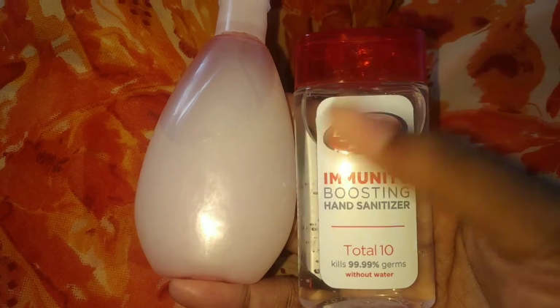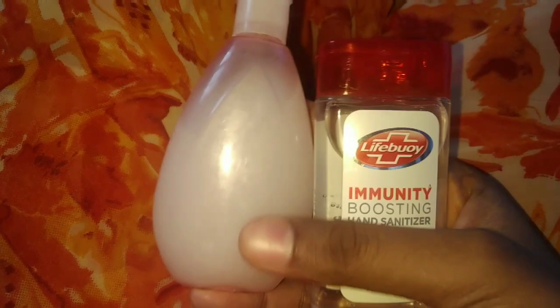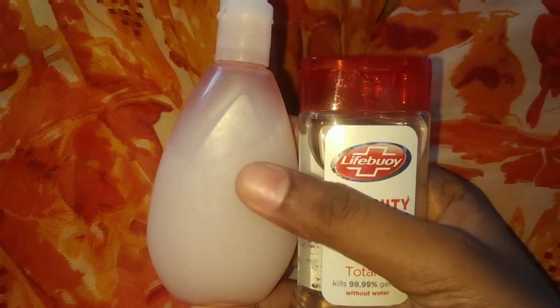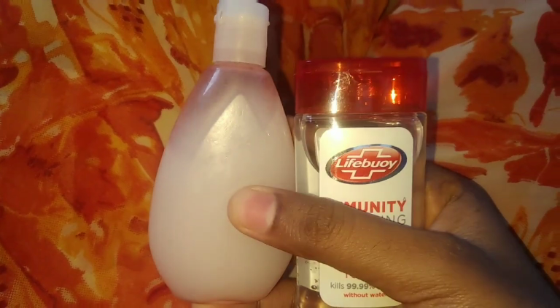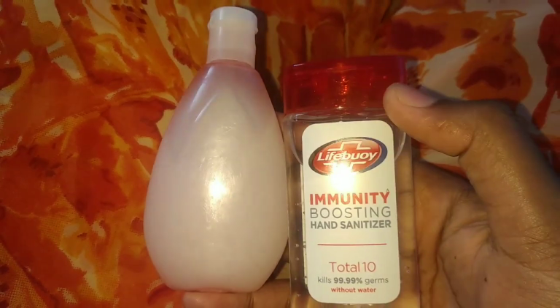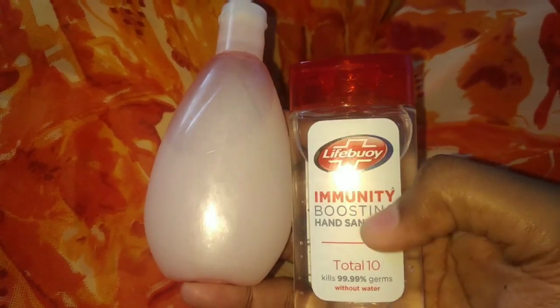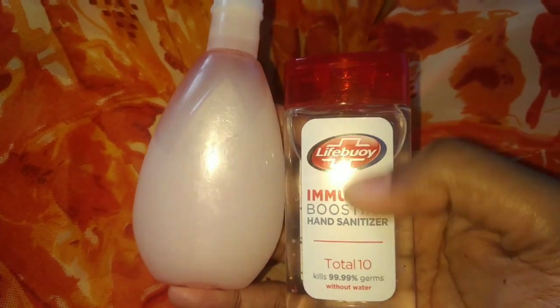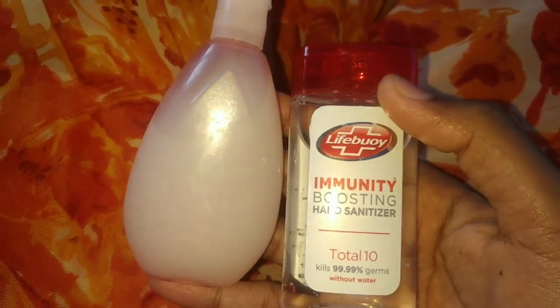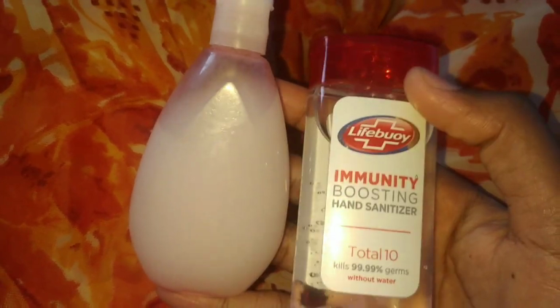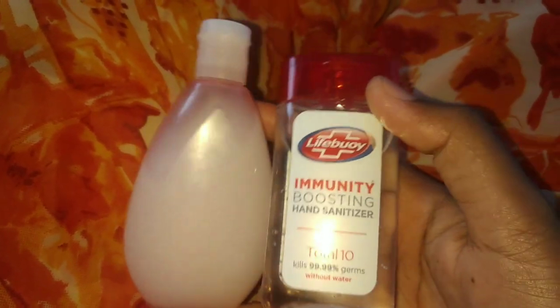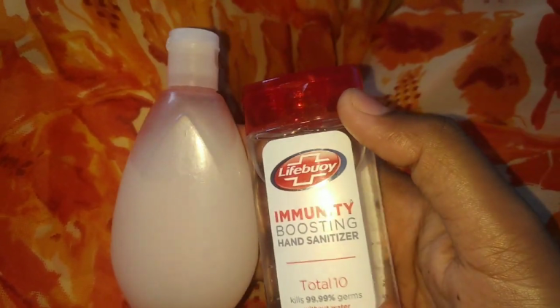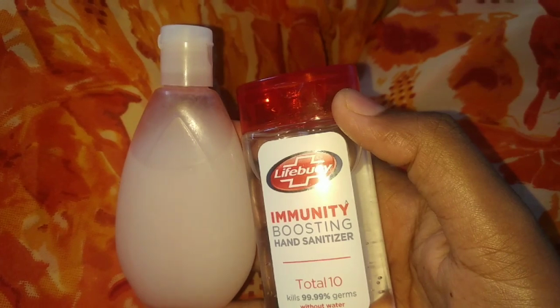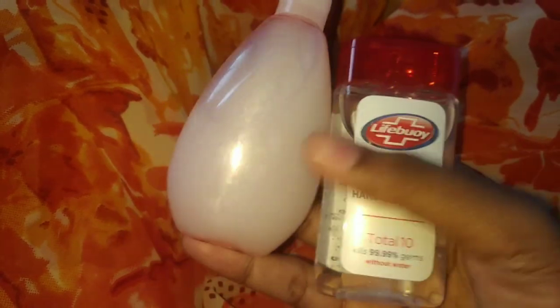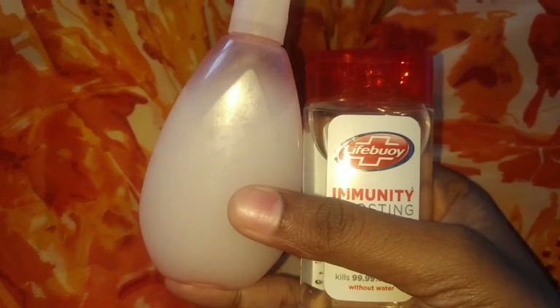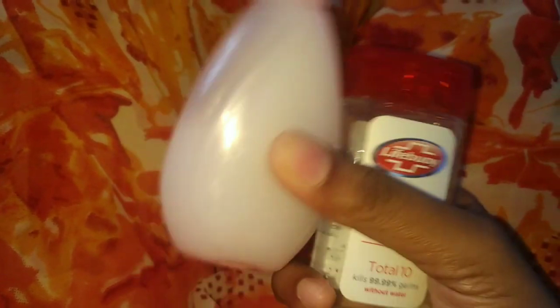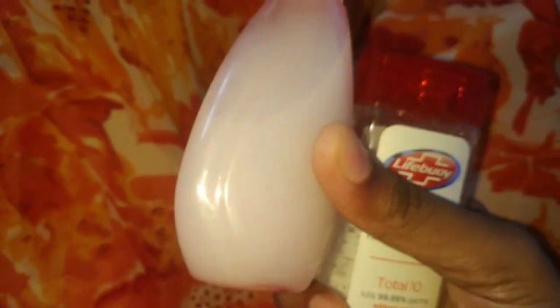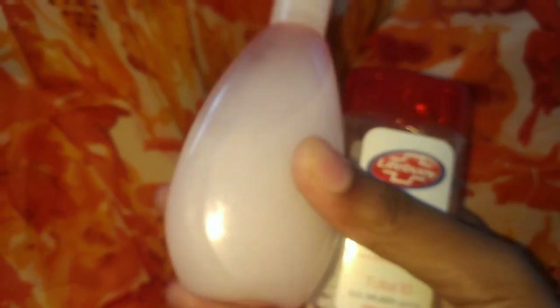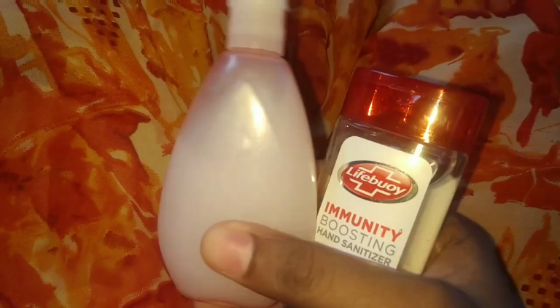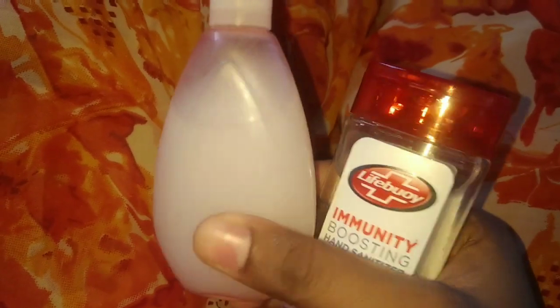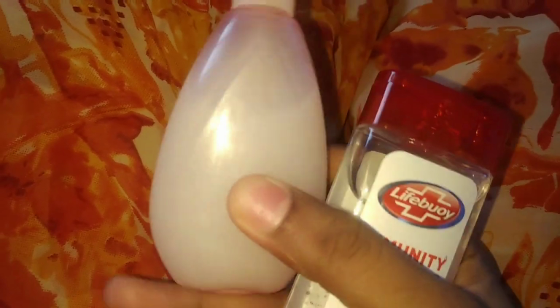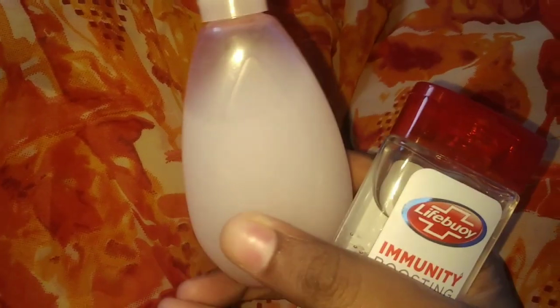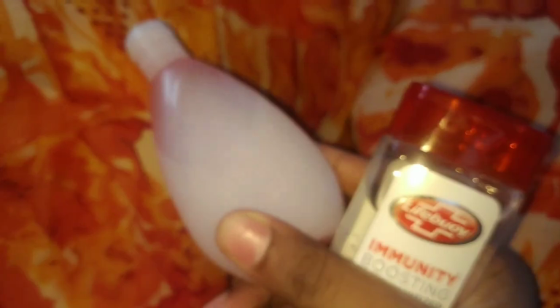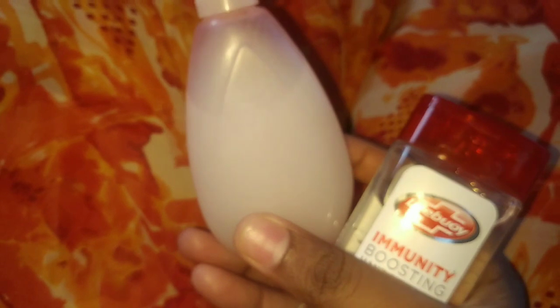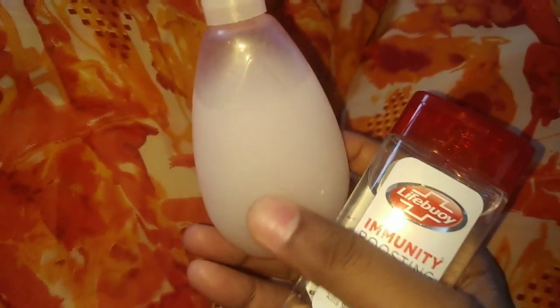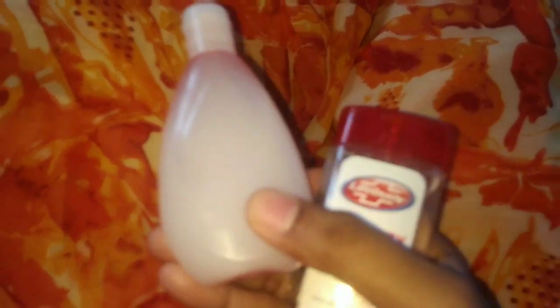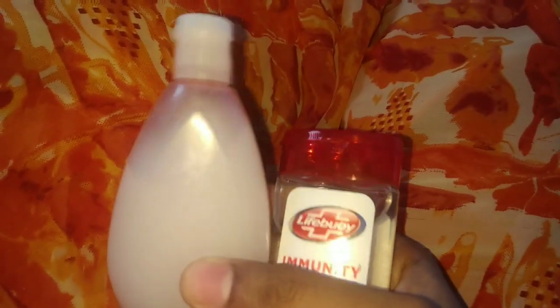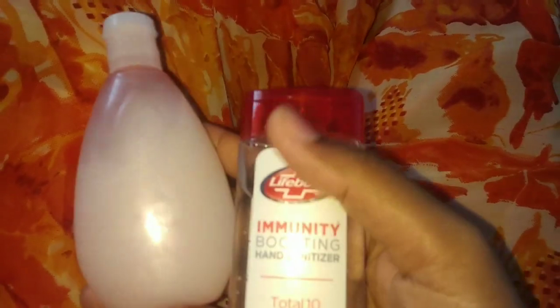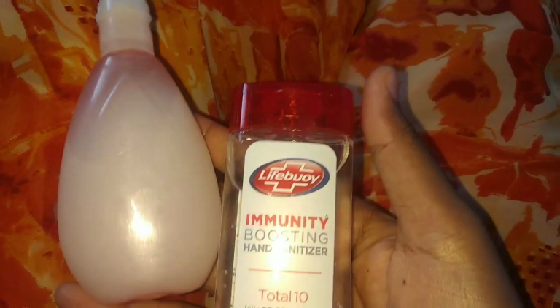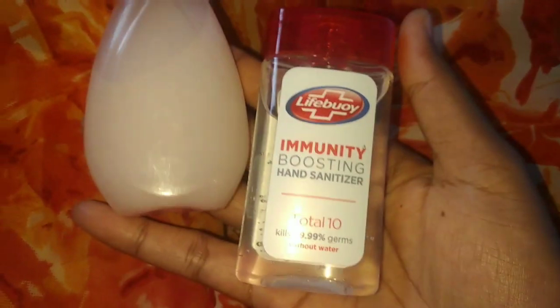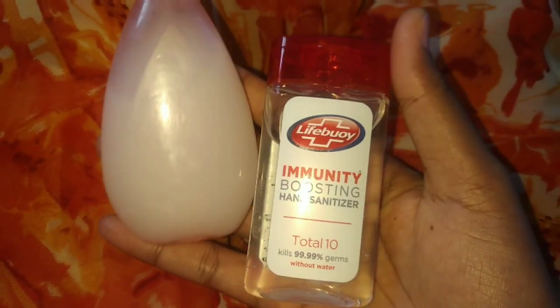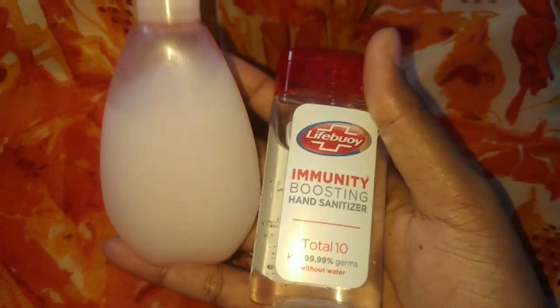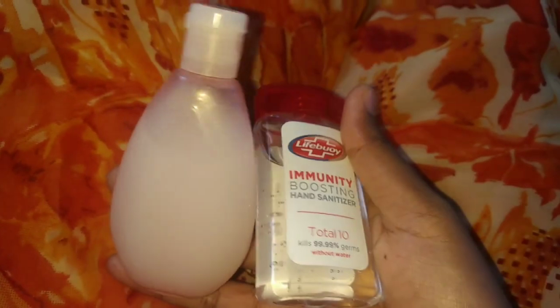Hello friends, welcome back to my channel. How do we do this with hand sanitizer? We have to do hand wash in our situation. We have to wash our hands.